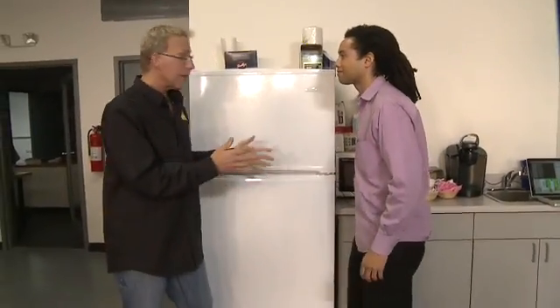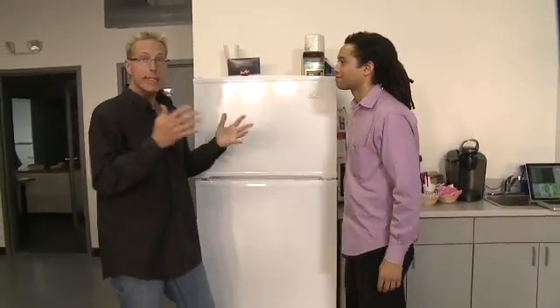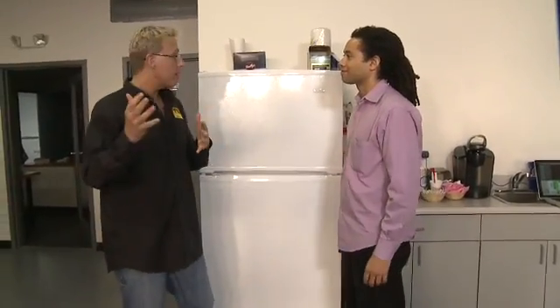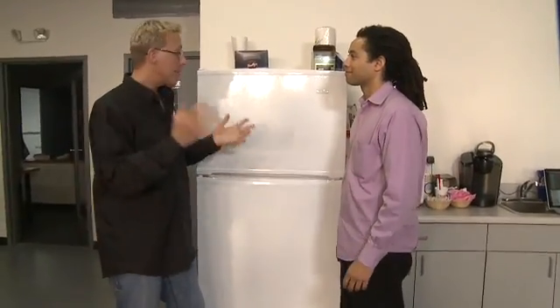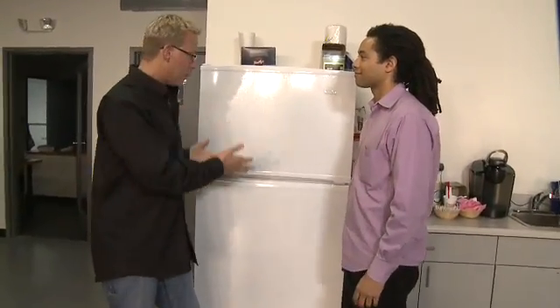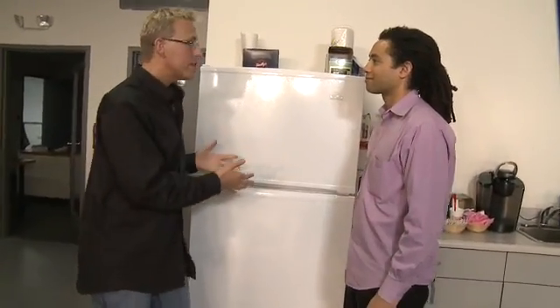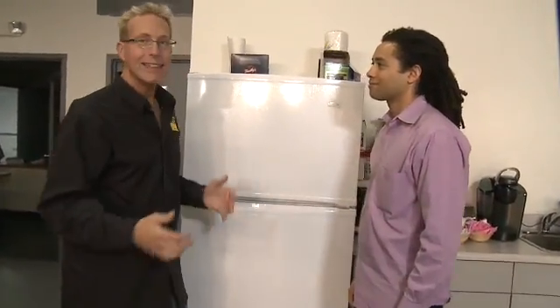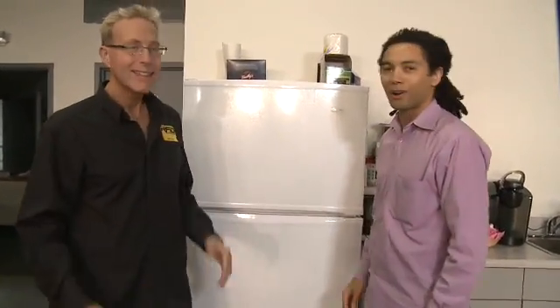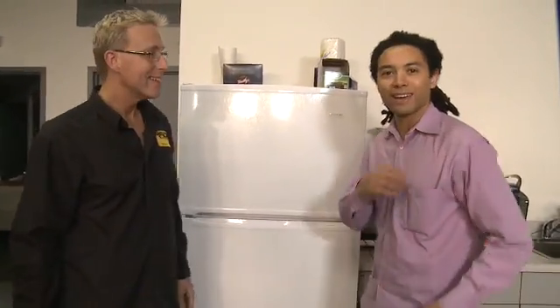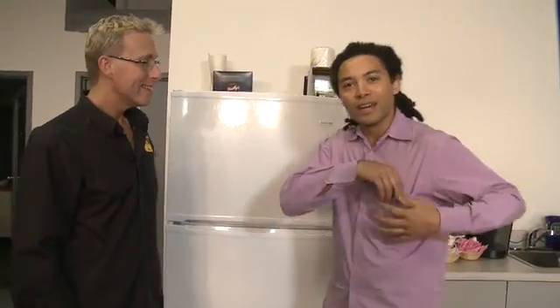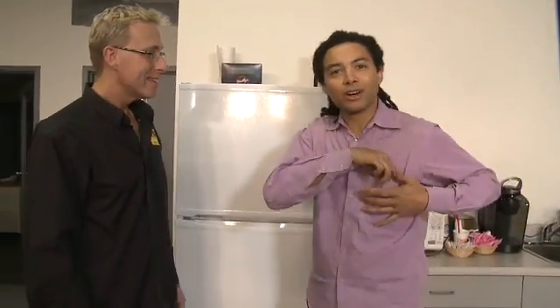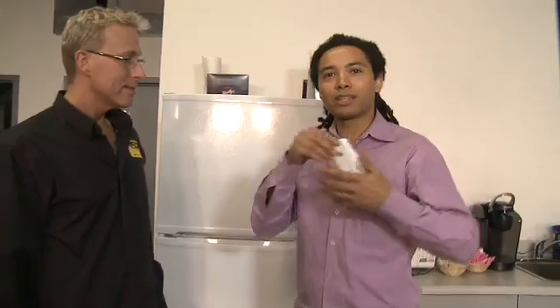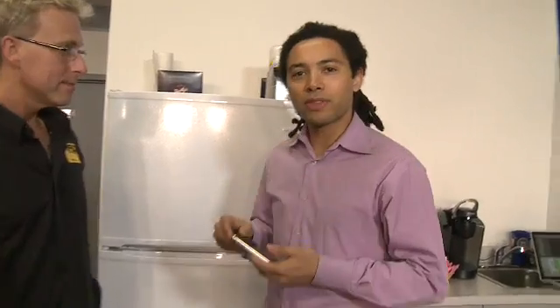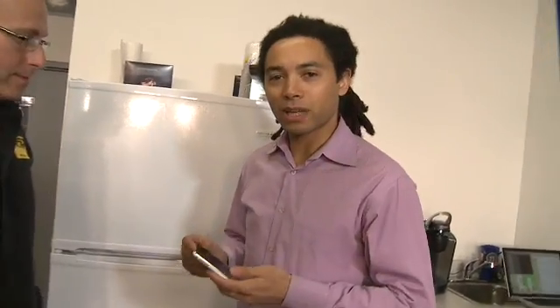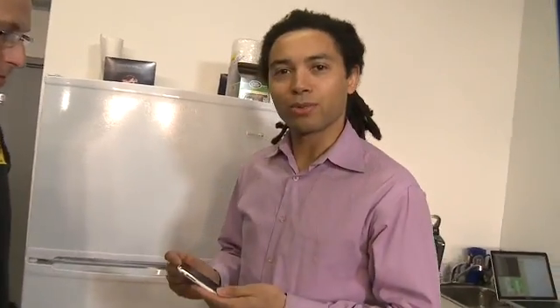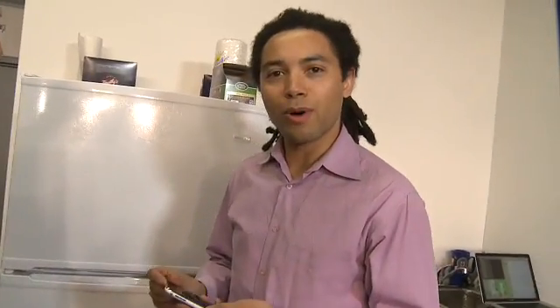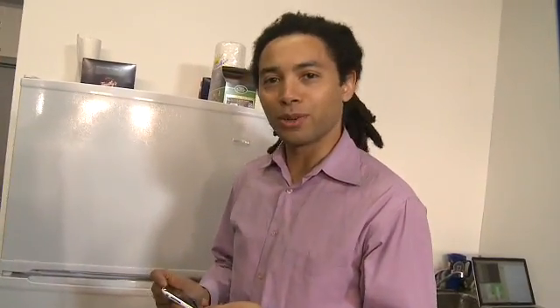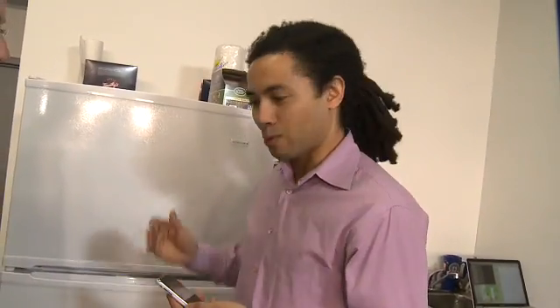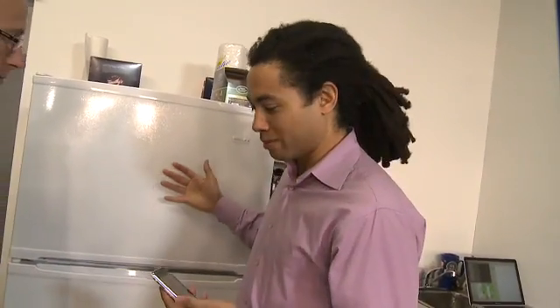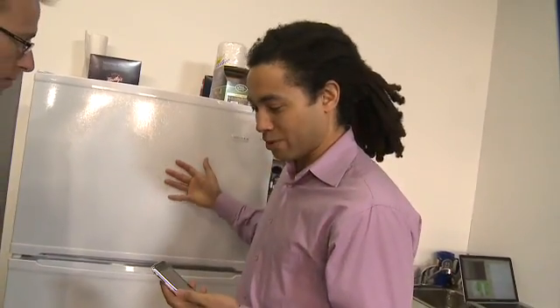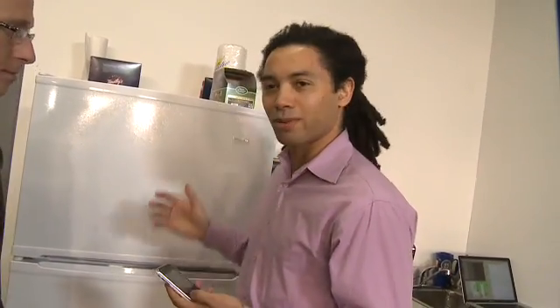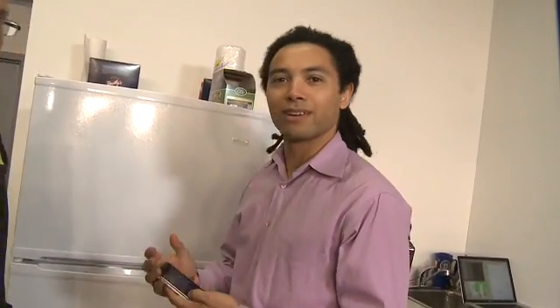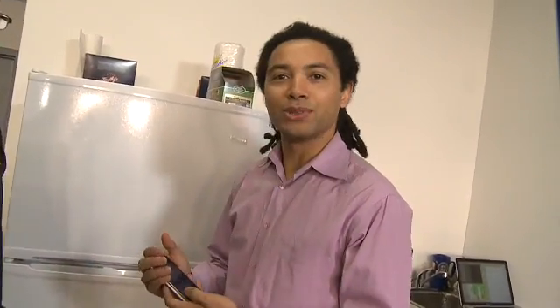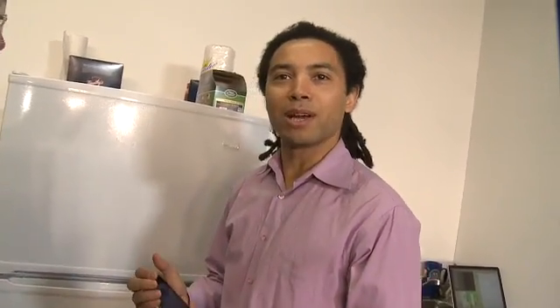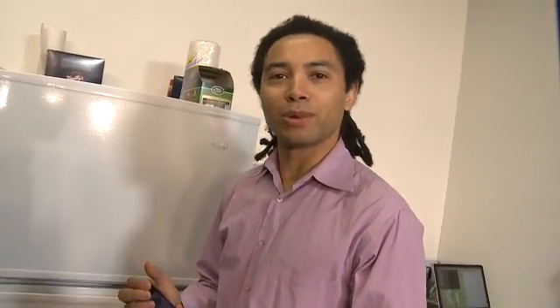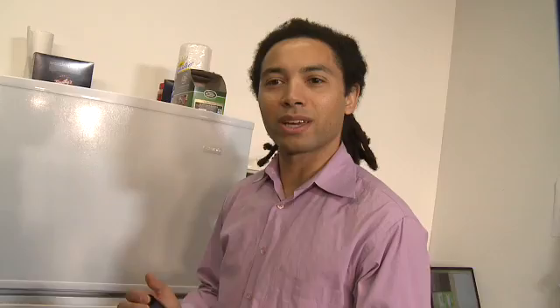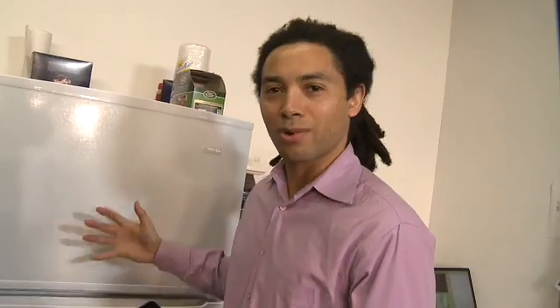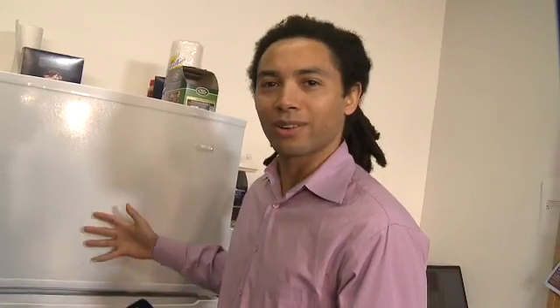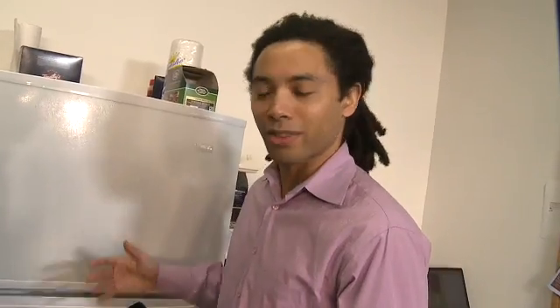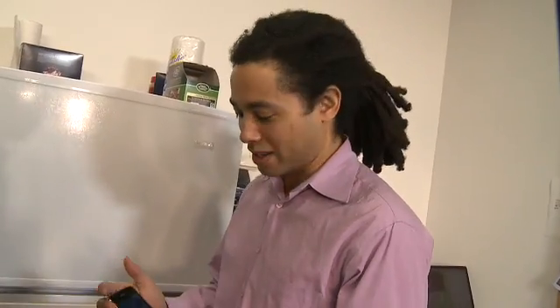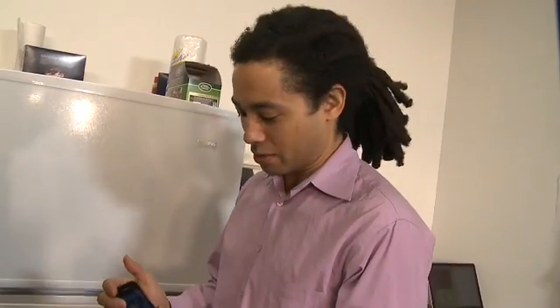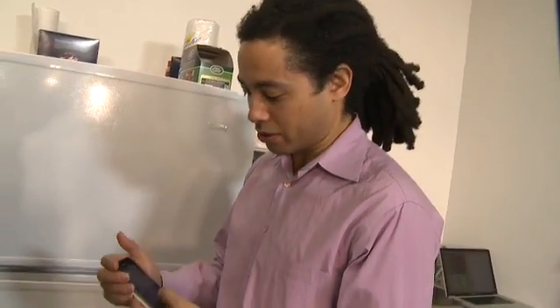So yeah, let's tell everybody what we've just done. Let's start with the application. What I want to do is I want this refrigerator to email me when something has run out of the contents of this refrigerator.